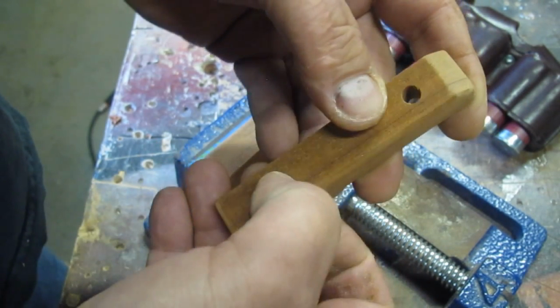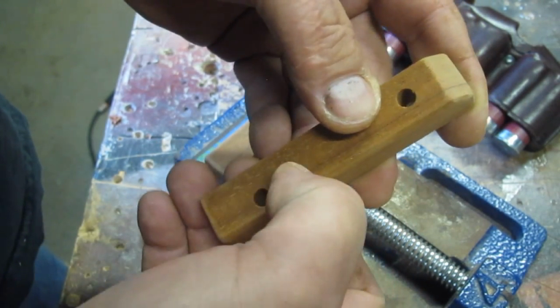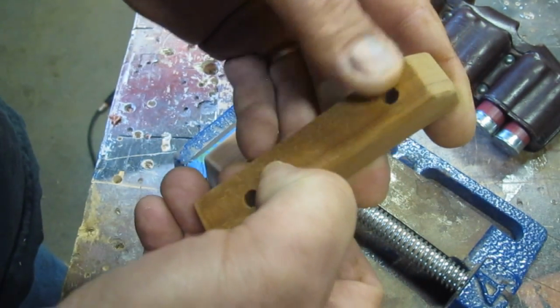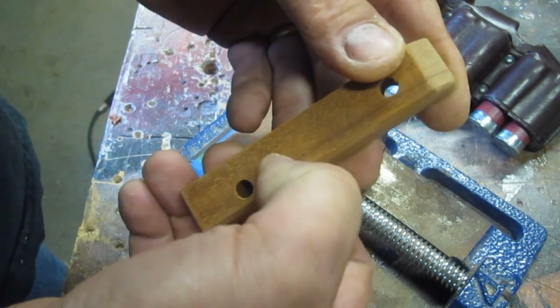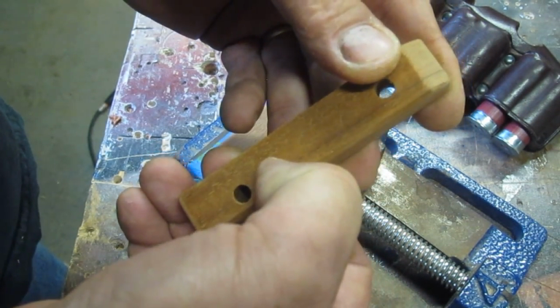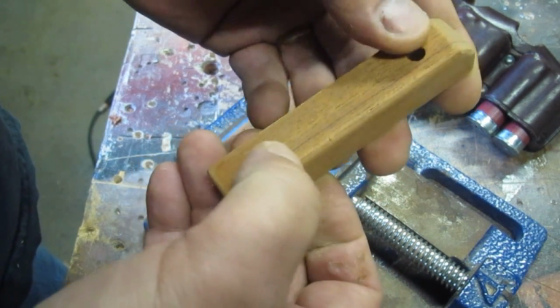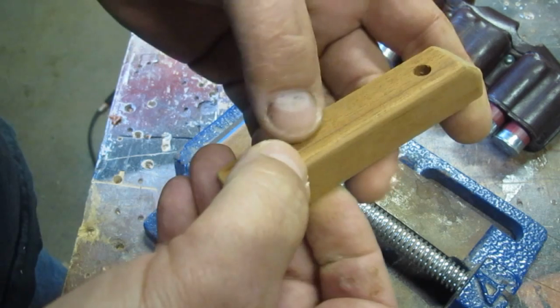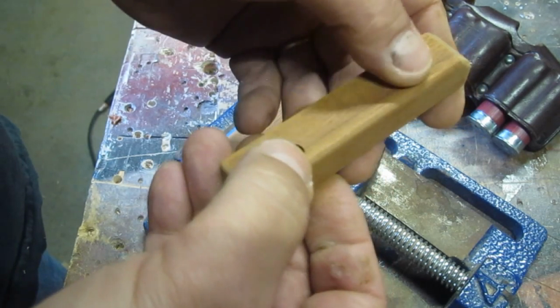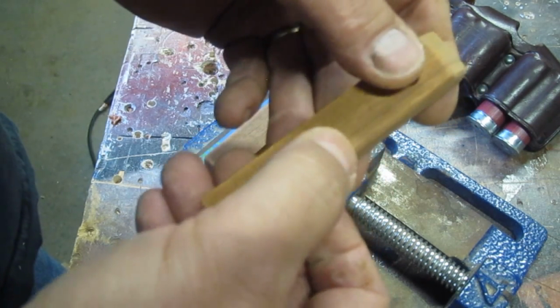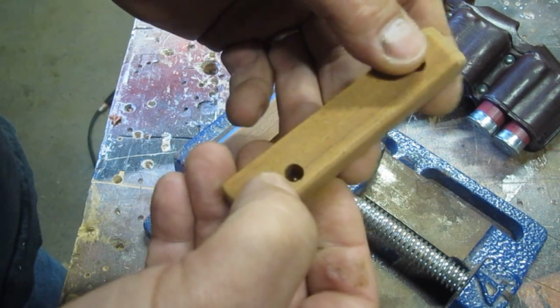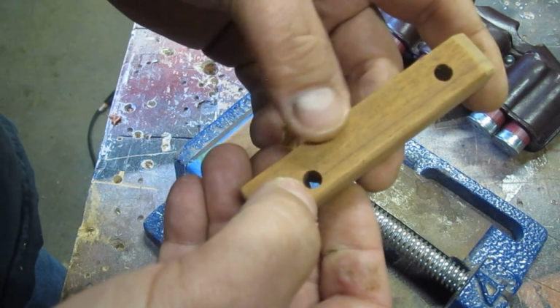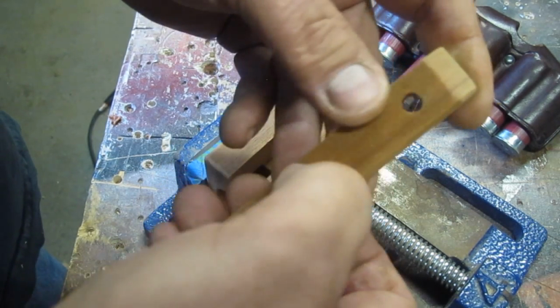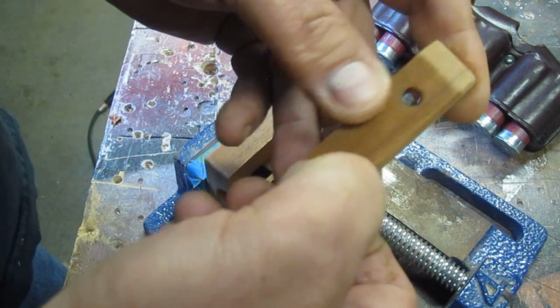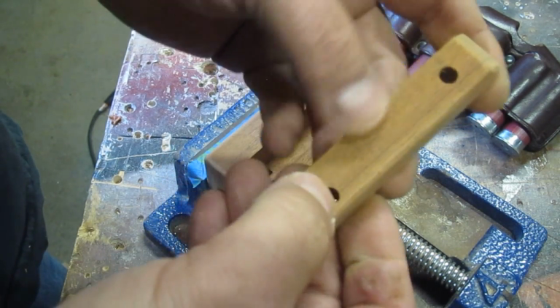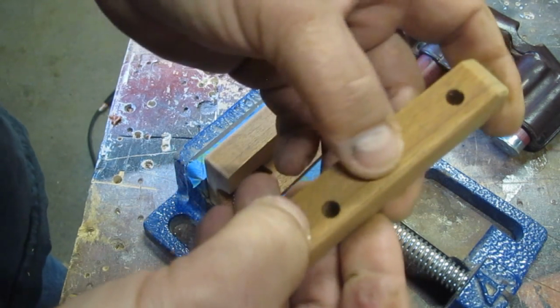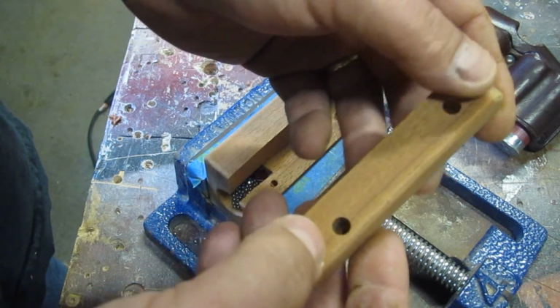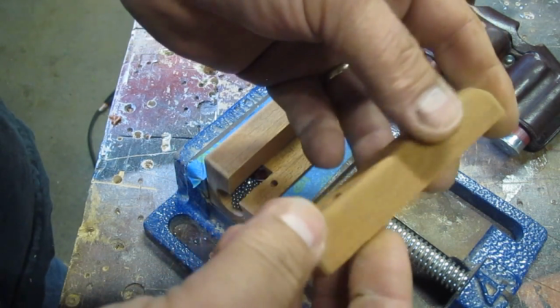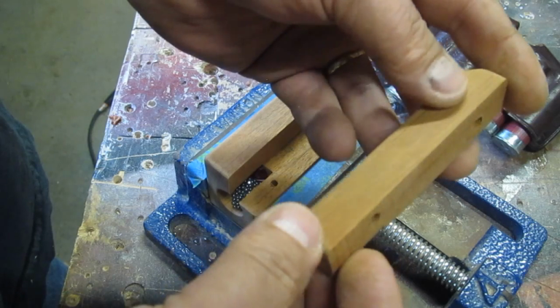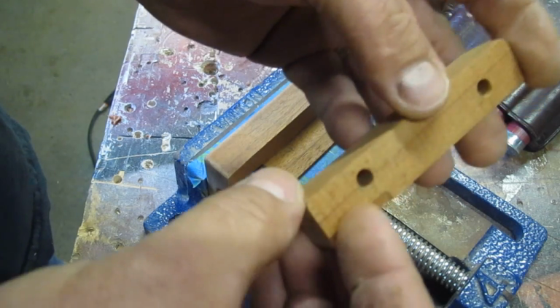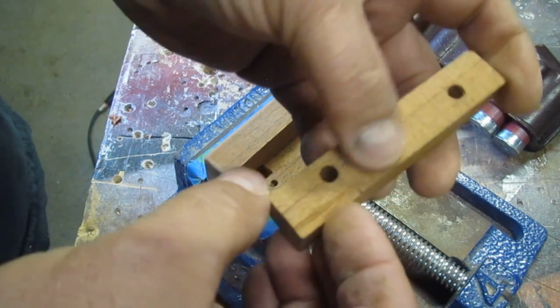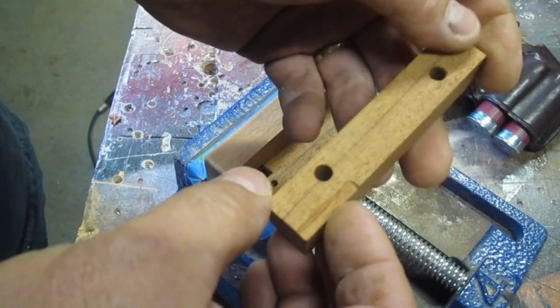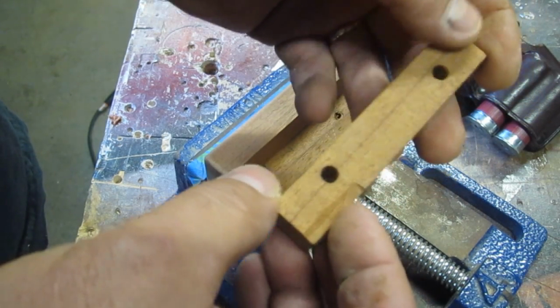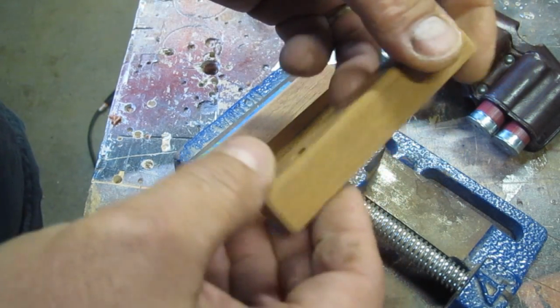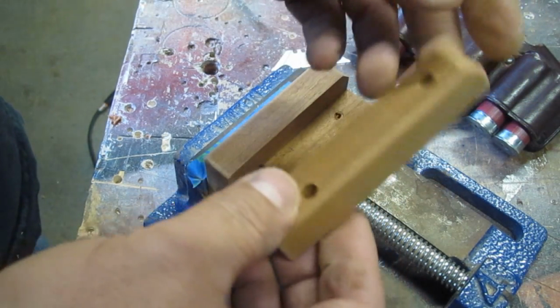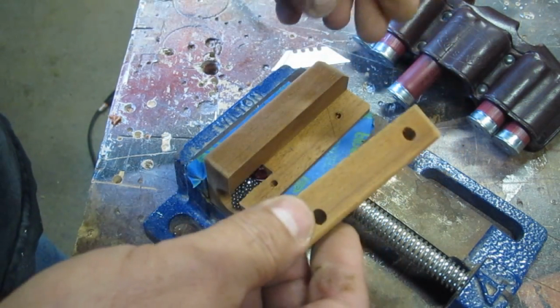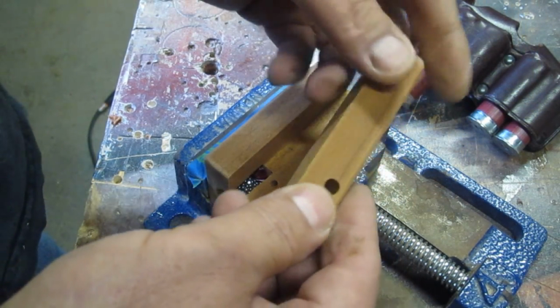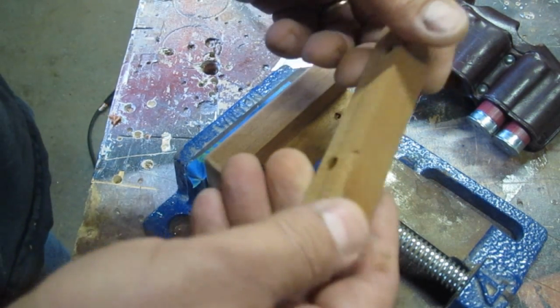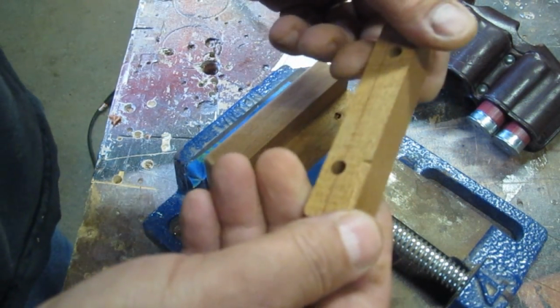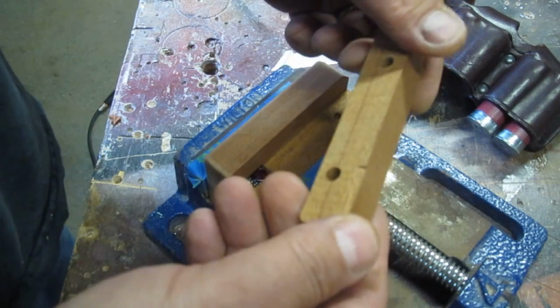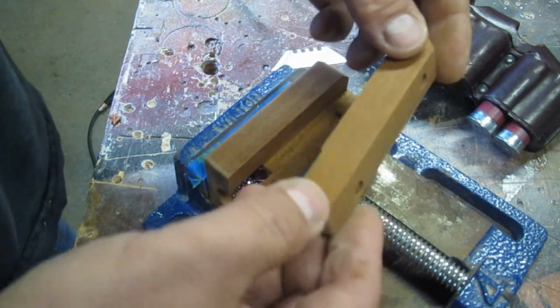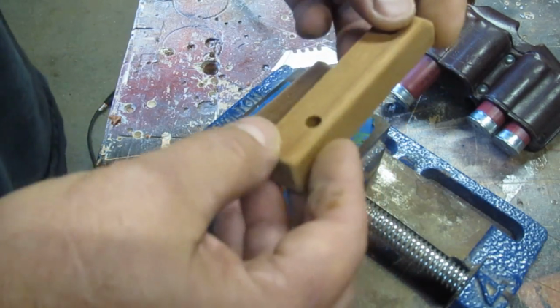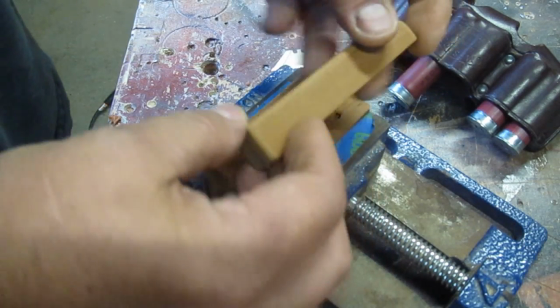With mahogany, you could just about put your thumbnail in it and make a dent. With this, you really can't do that — it's much harder than mahogany. But it machines like mahogany. It doesn't burn quite as bad as mahogany. It's just an excellent wood.